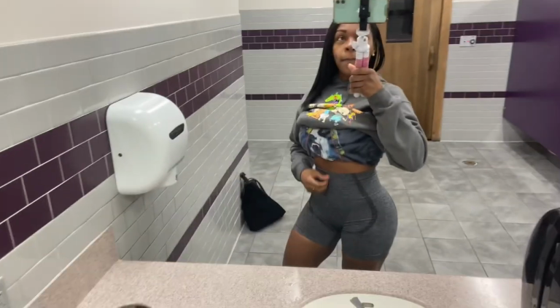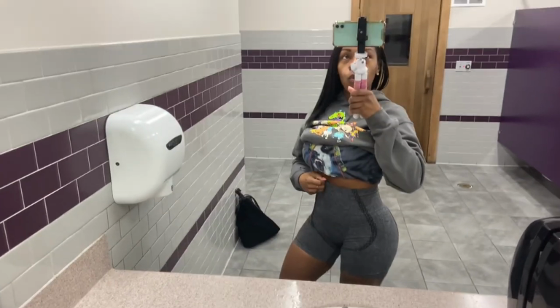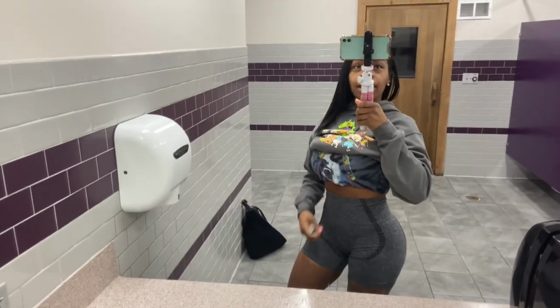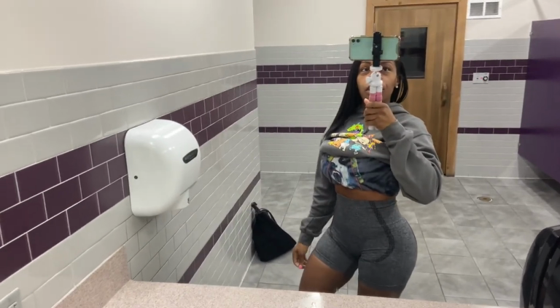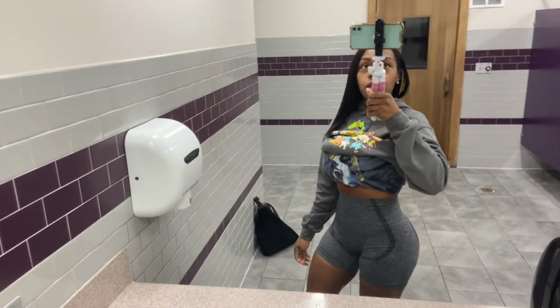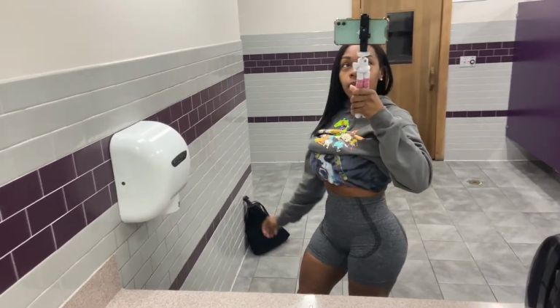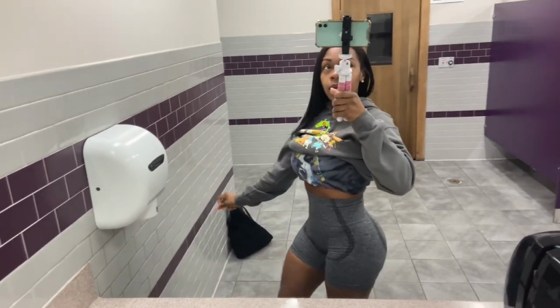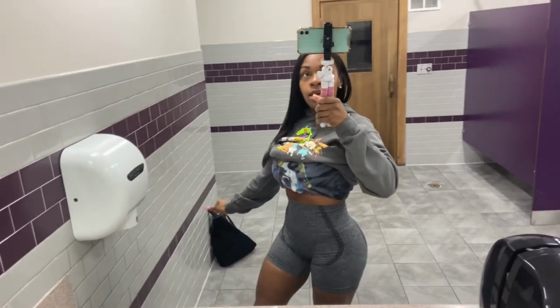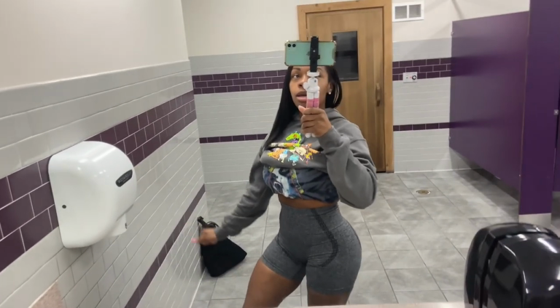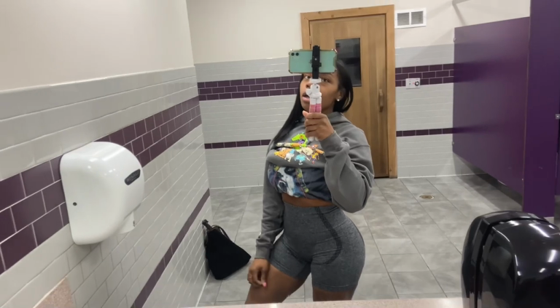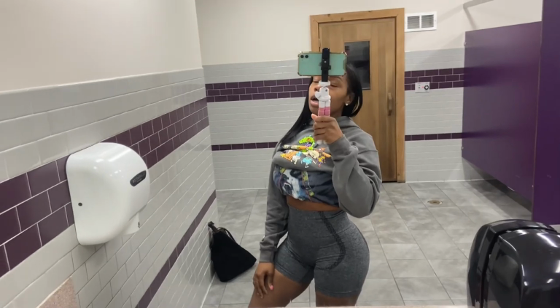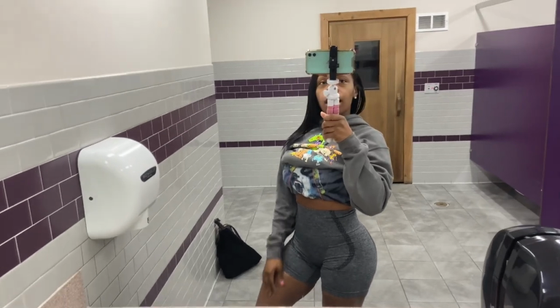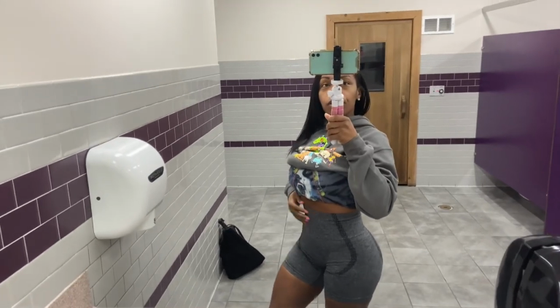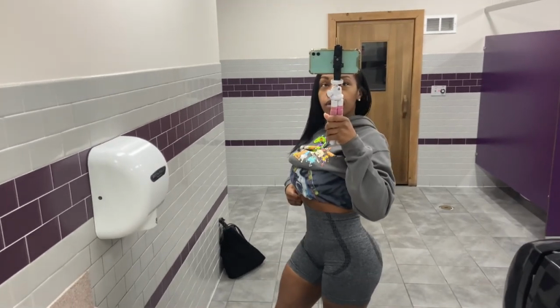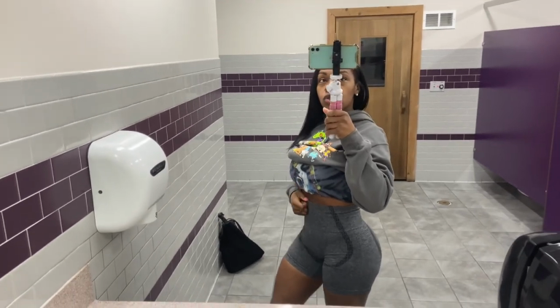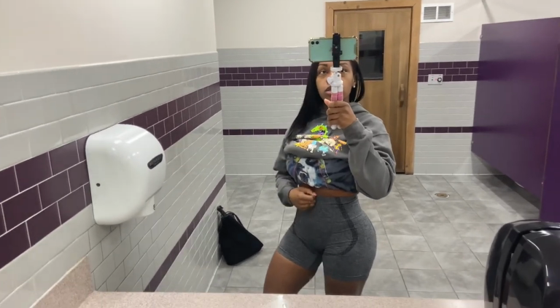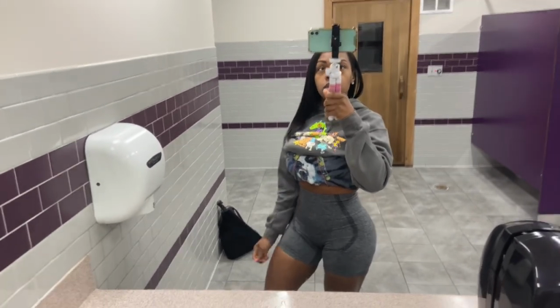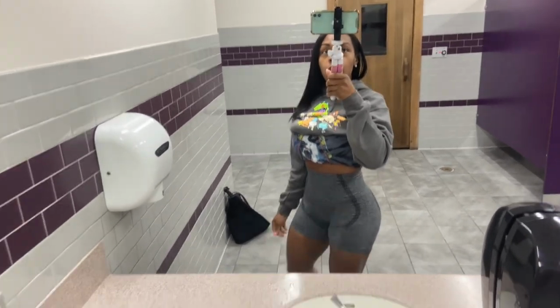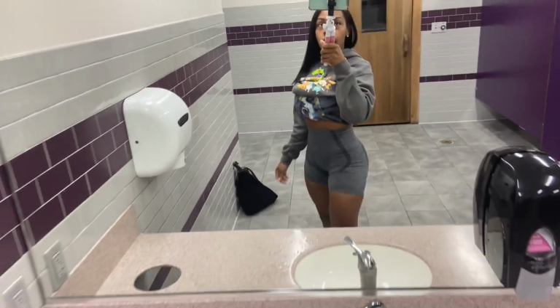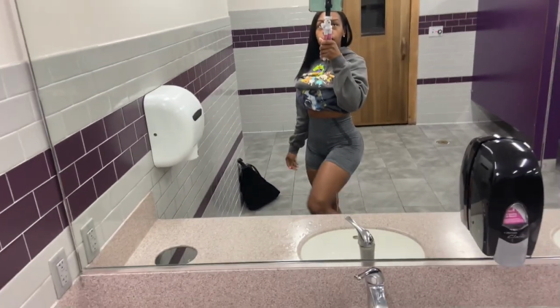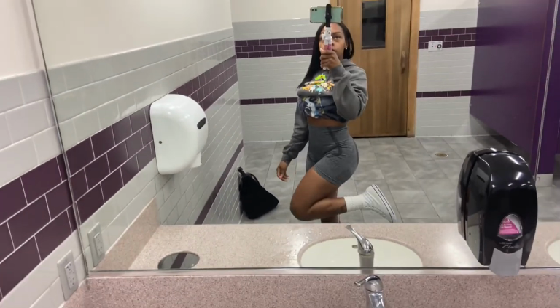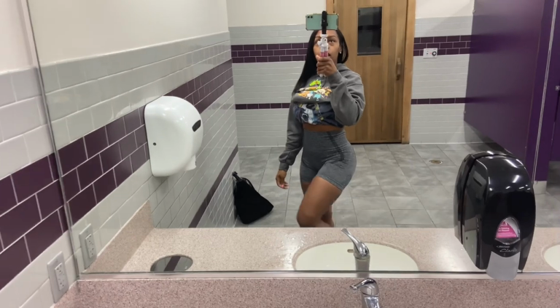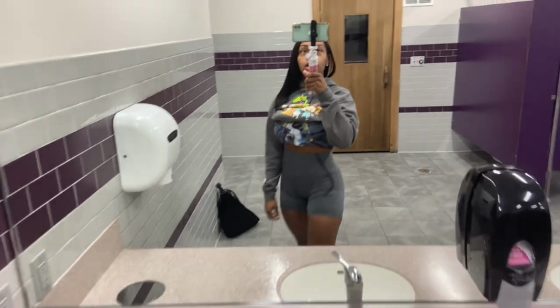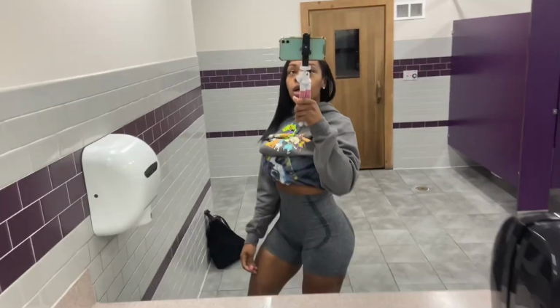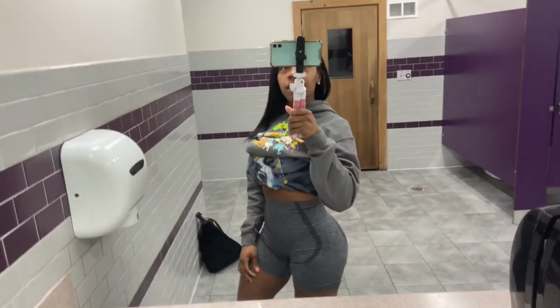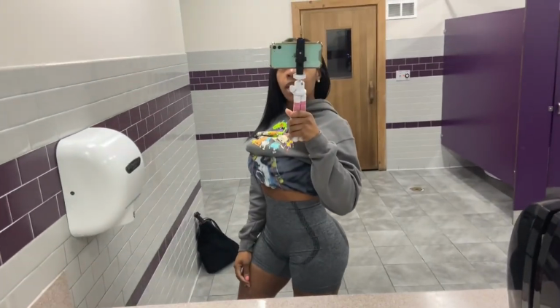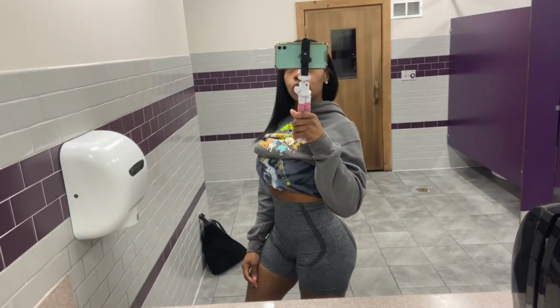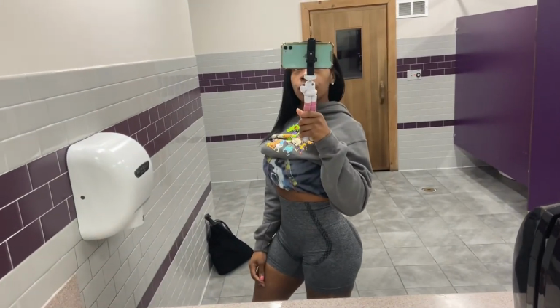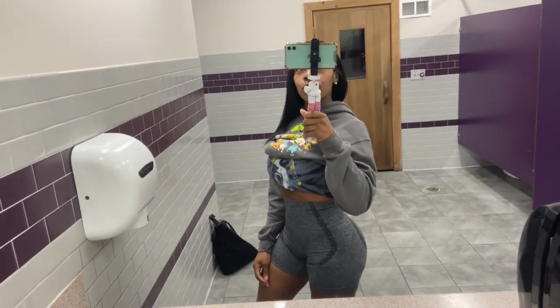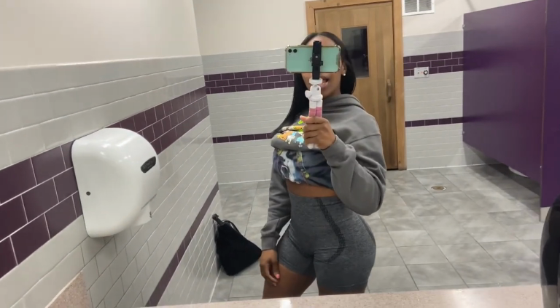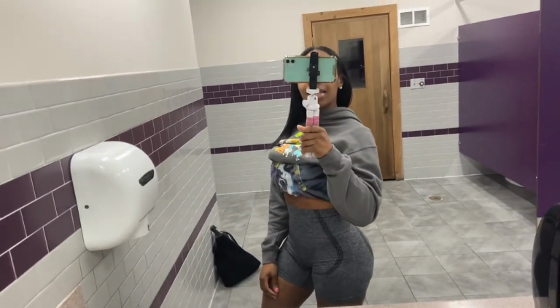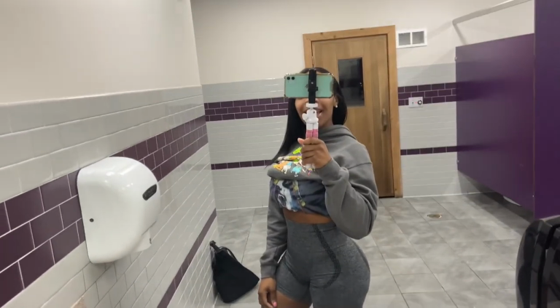We're back with another glute and leg day. Got on my grey Key Fit shorts, Converse — nice and flat shoes. Let's get these gains.